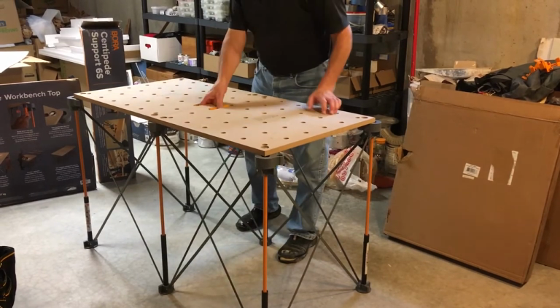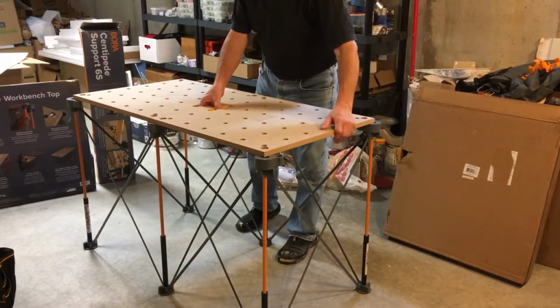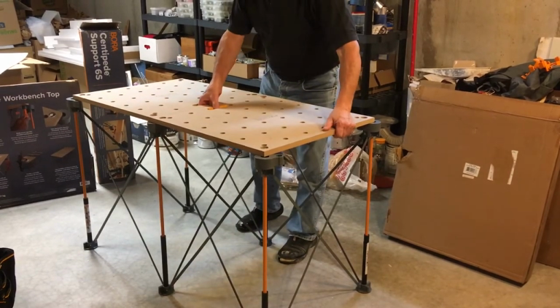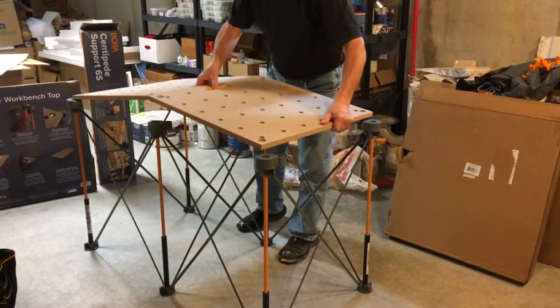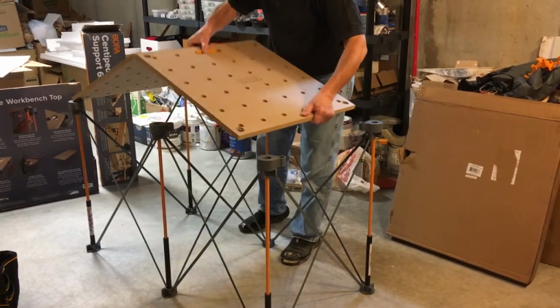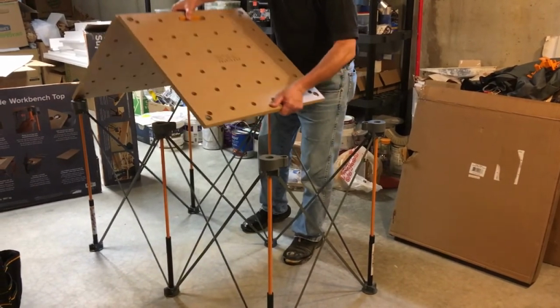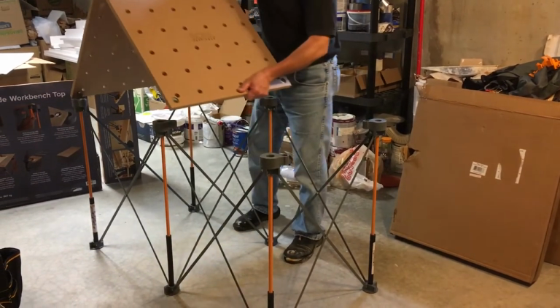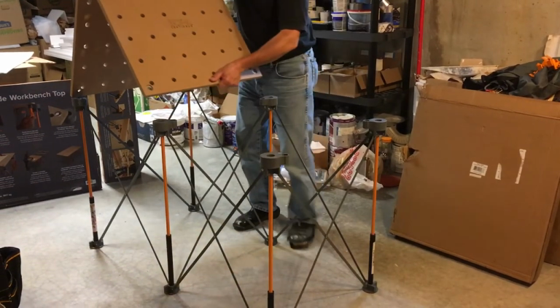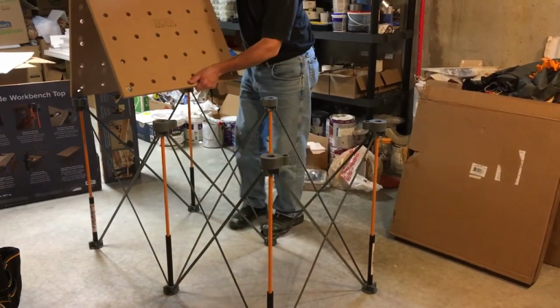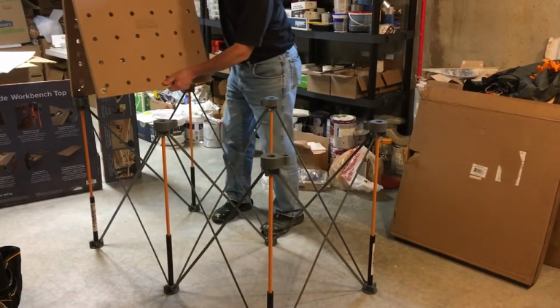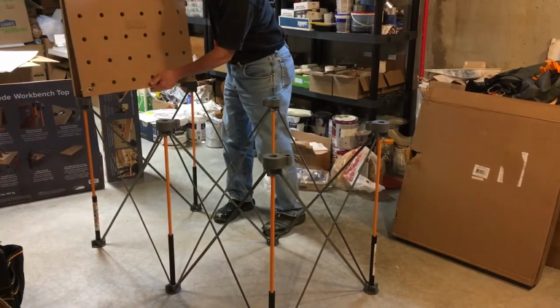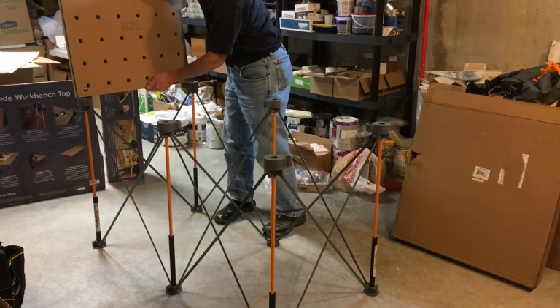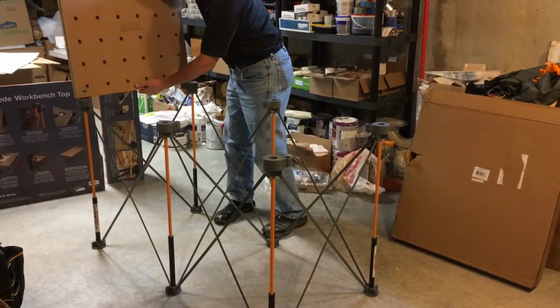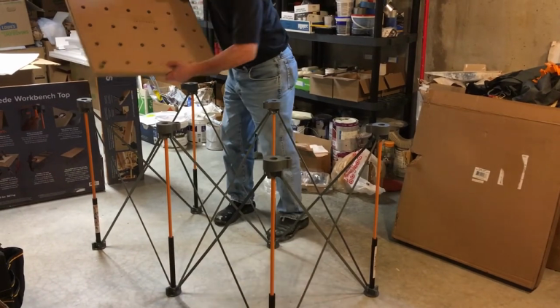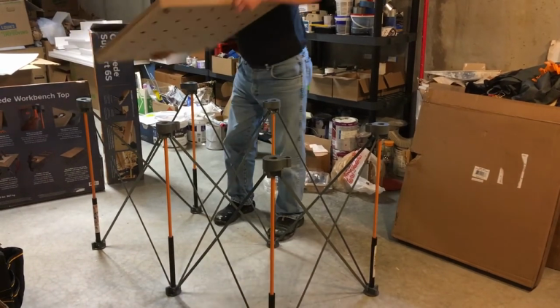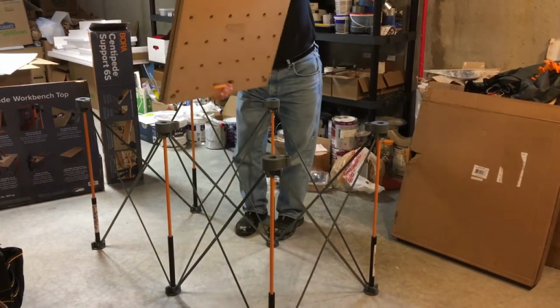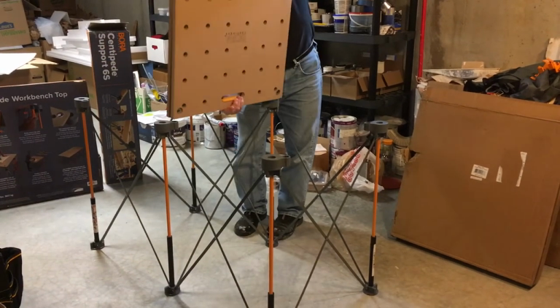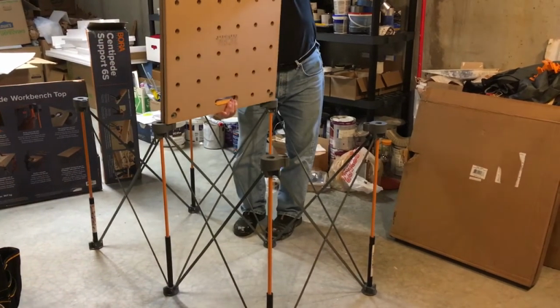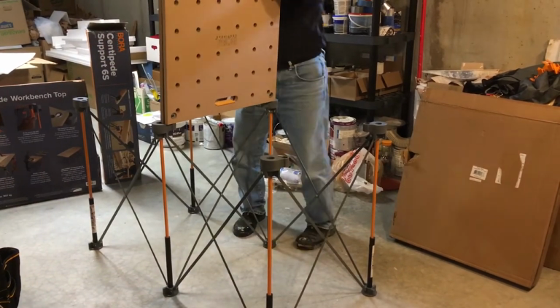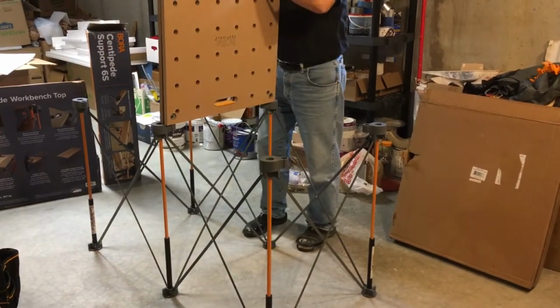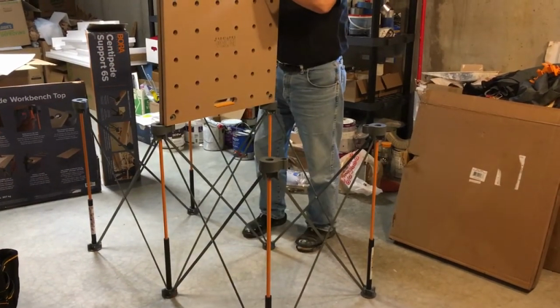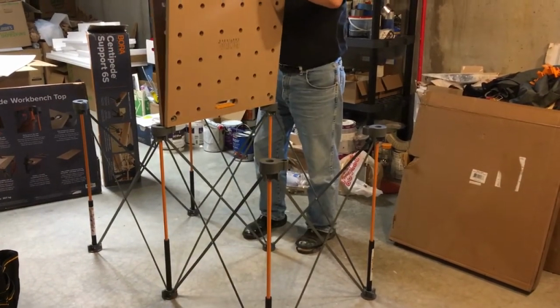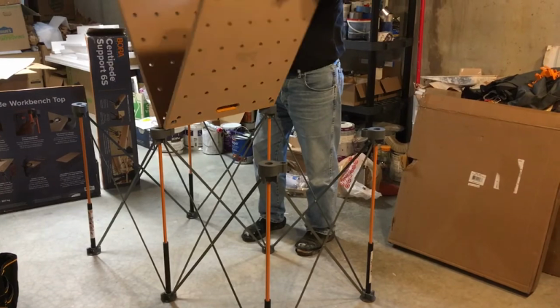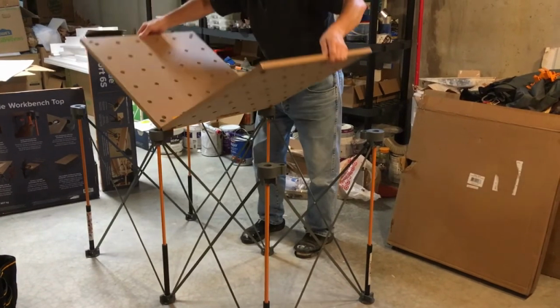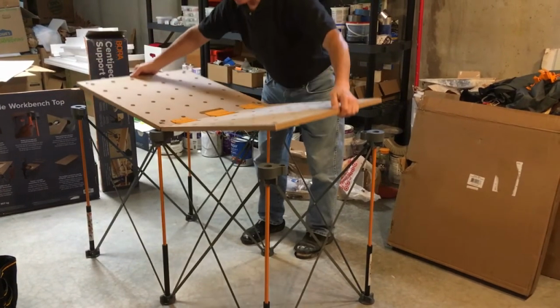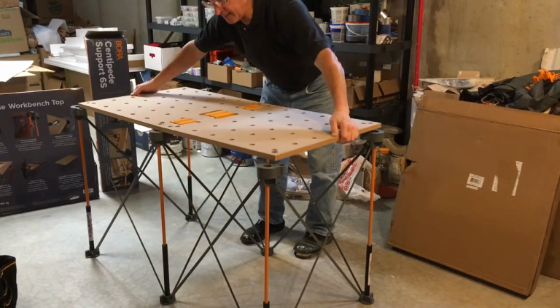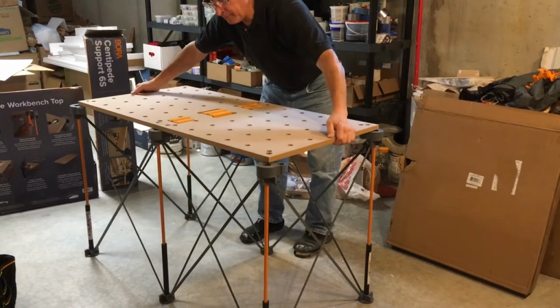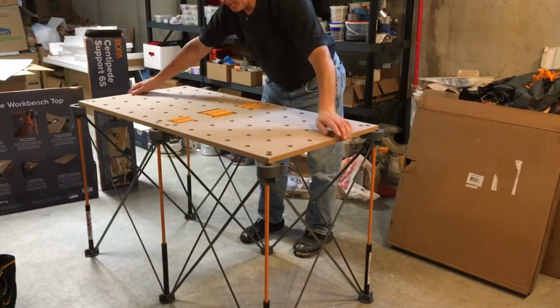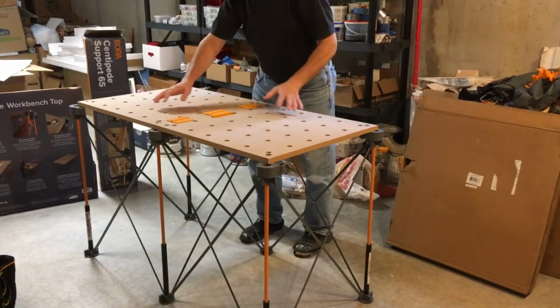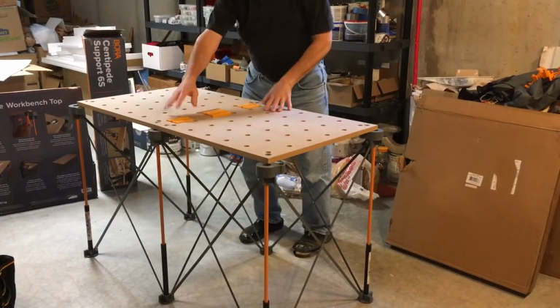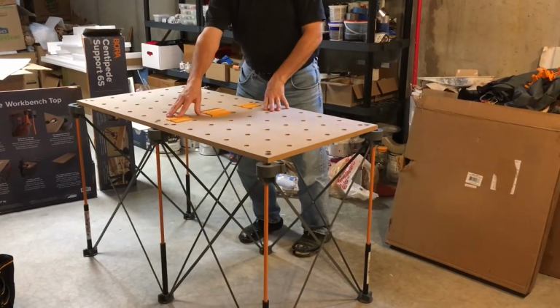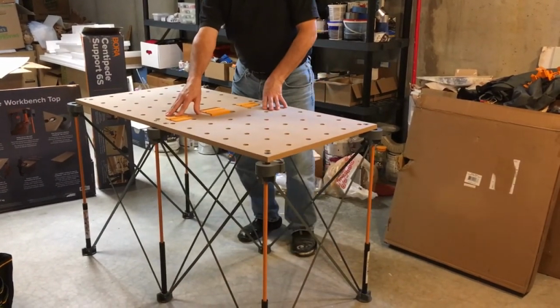Personally, I think it would be easier if it could have been unfolded like a book, where you could set it in the center and then lay it down. But as you can see, the hinges are in the way.